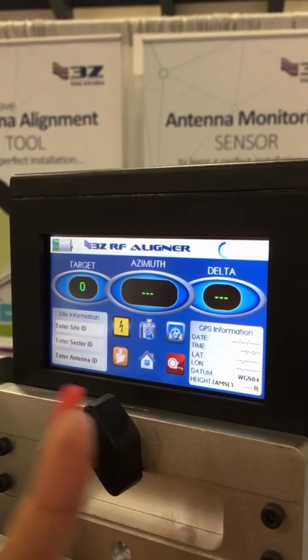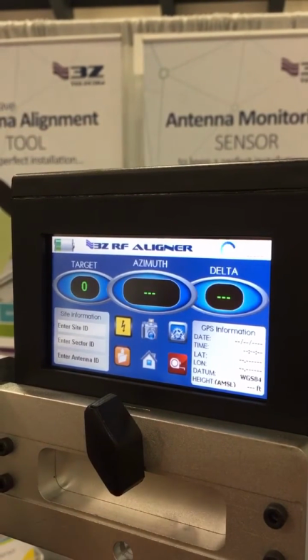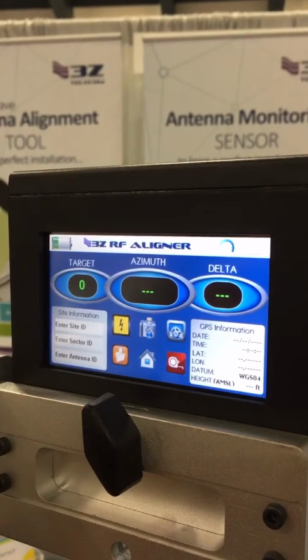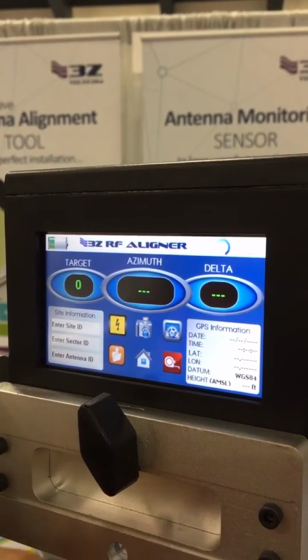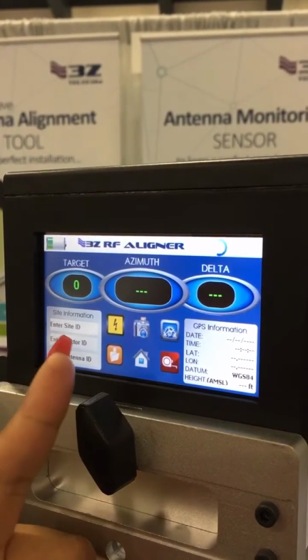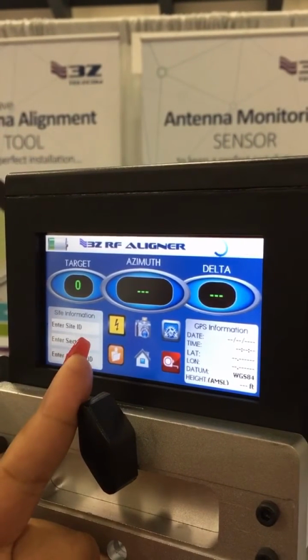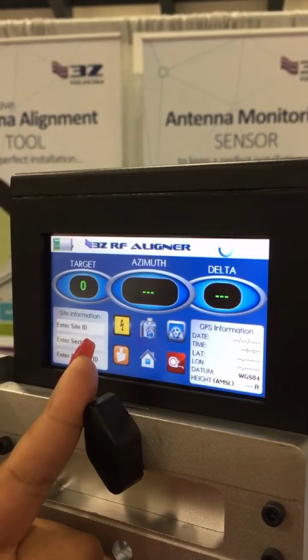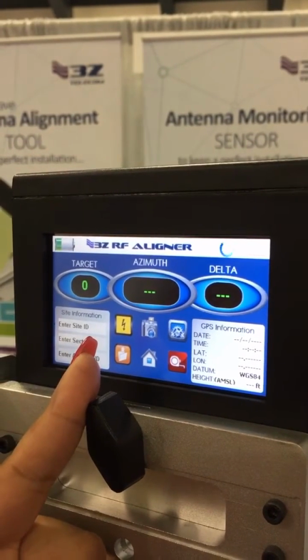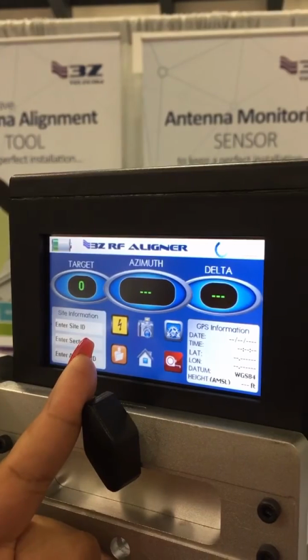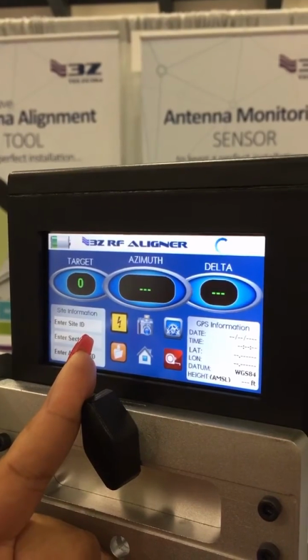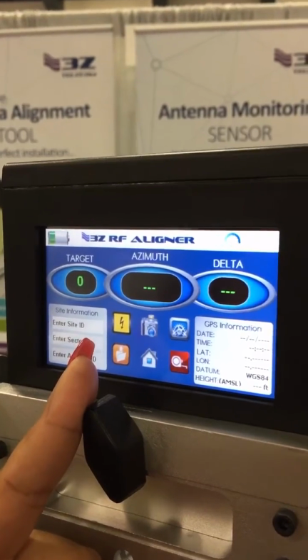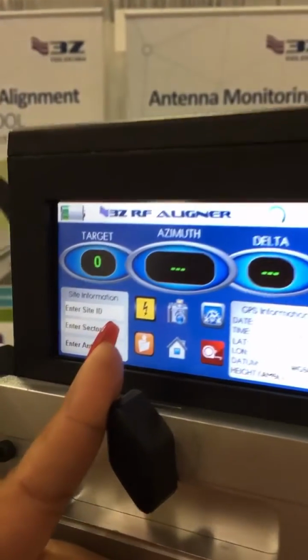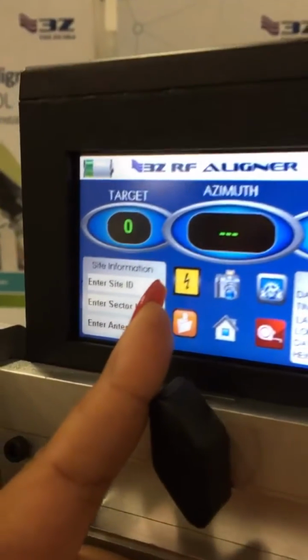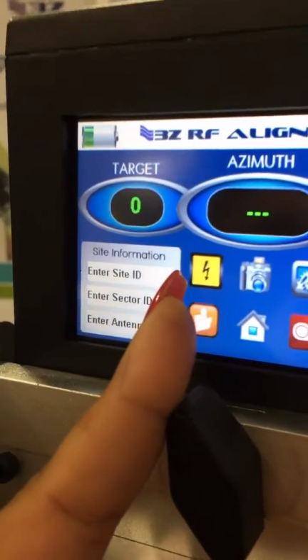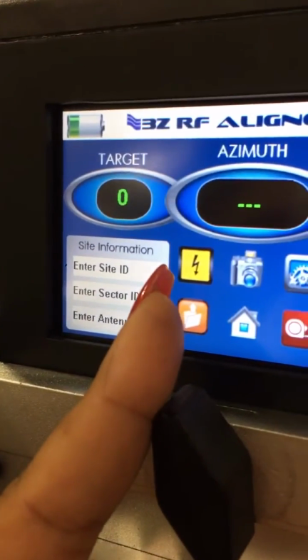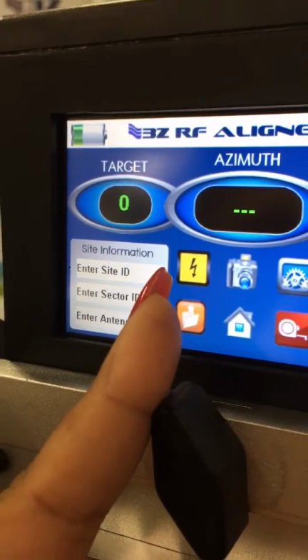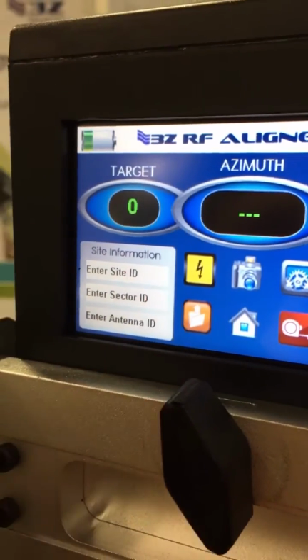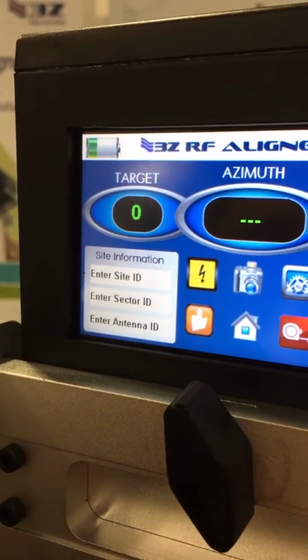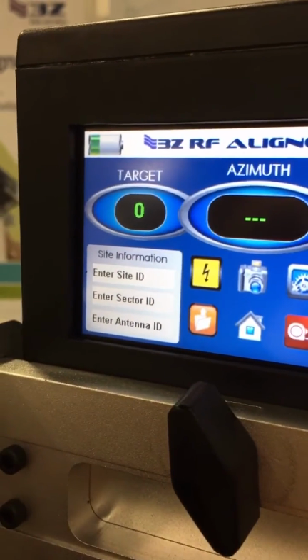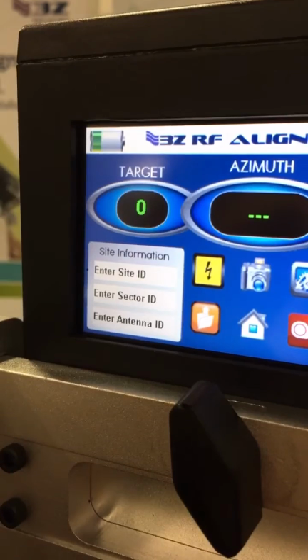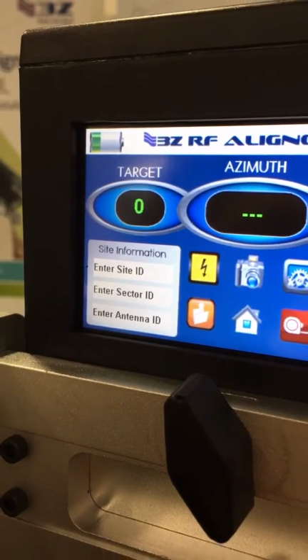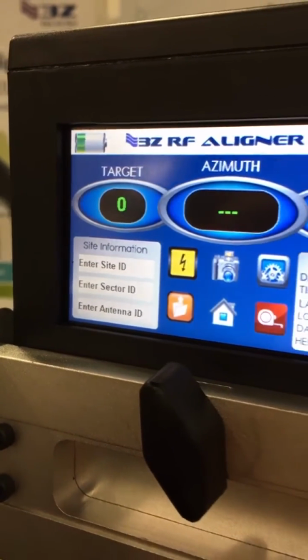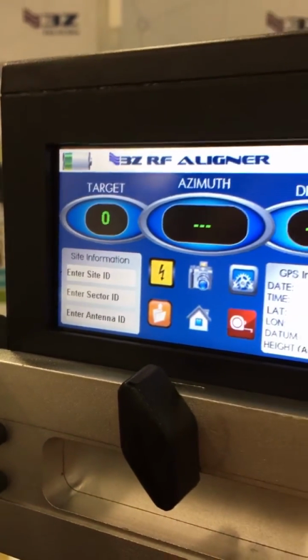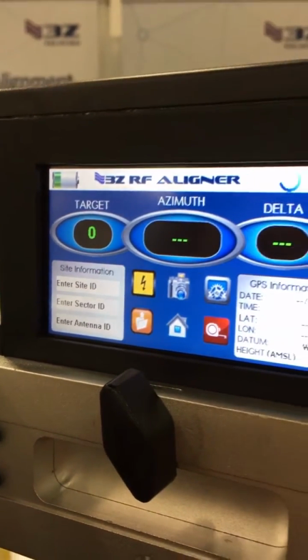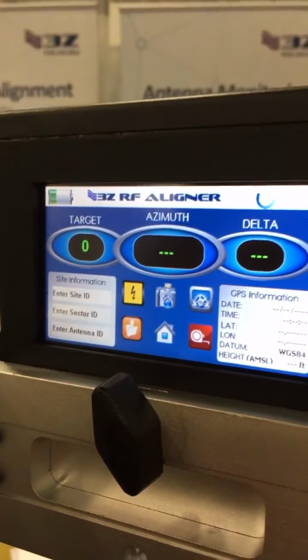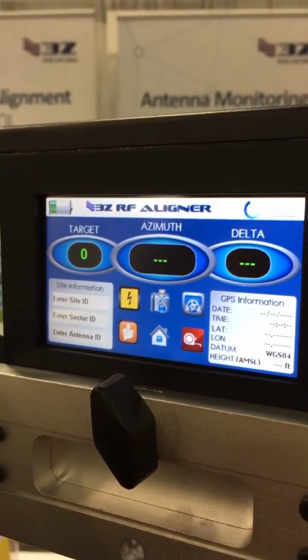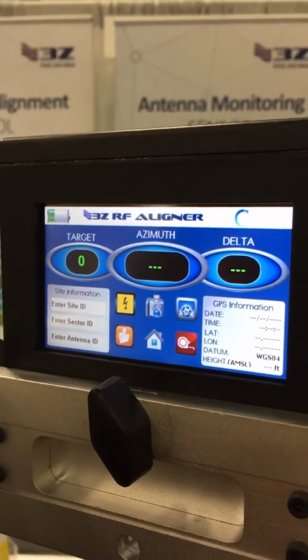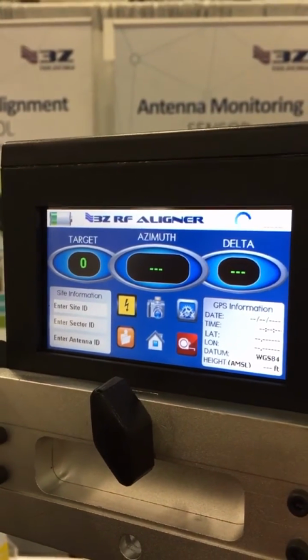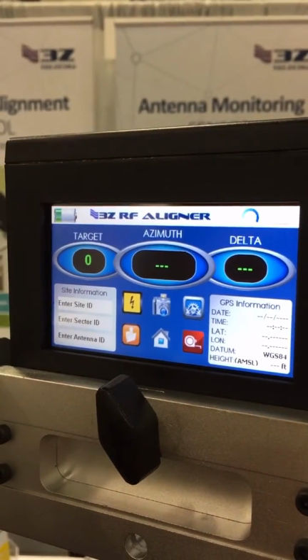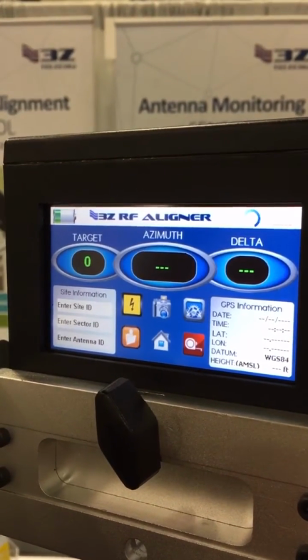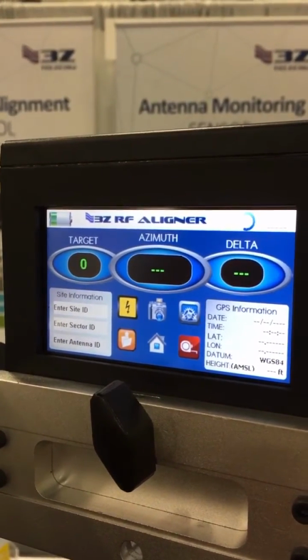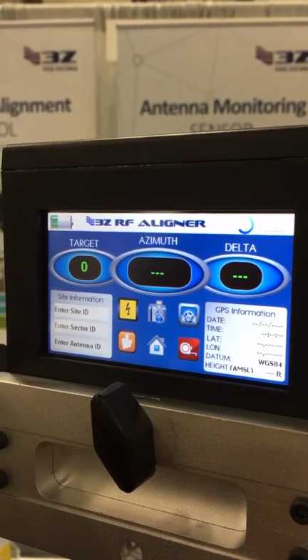You will also see that we have a lightning bolt icon. This lightning bolt is called the GPS boost feature. It will increase your GPS reception by up to 30% in the case that you're working with live antennas or you don't have the best clear view of the sky.